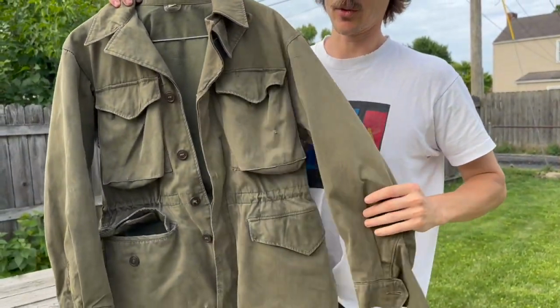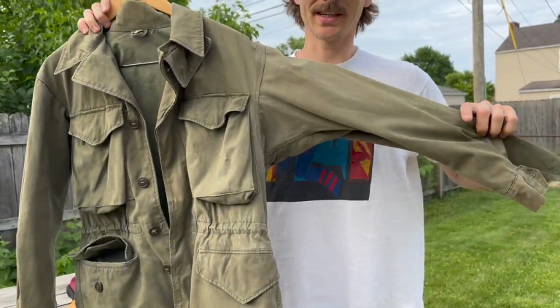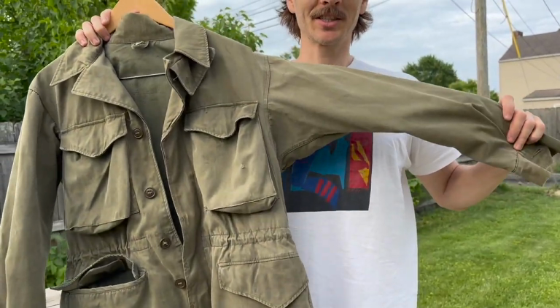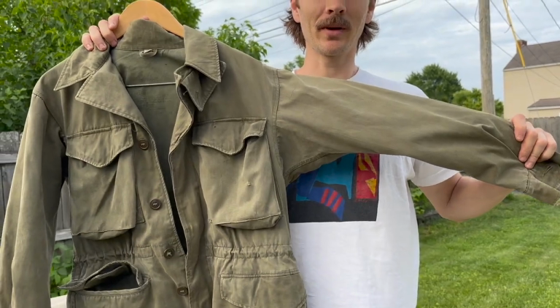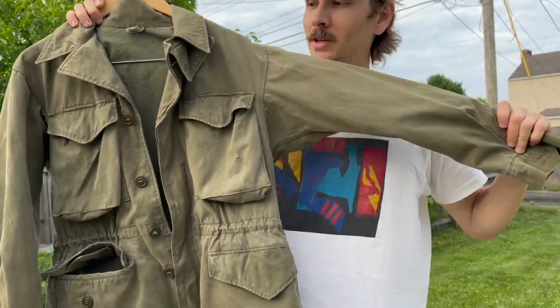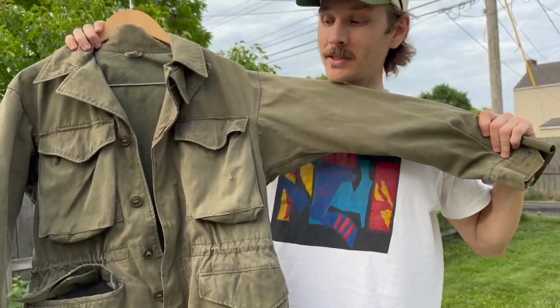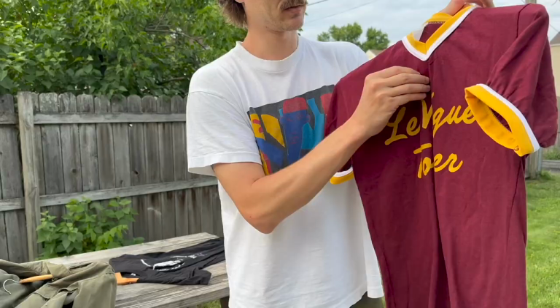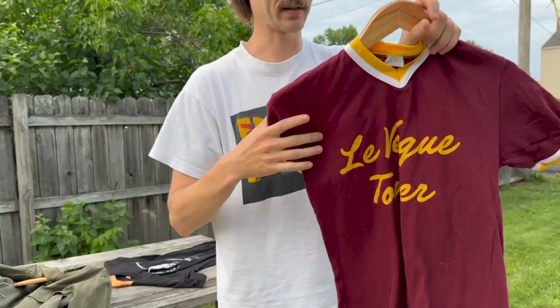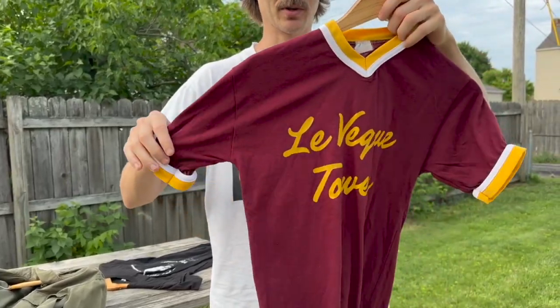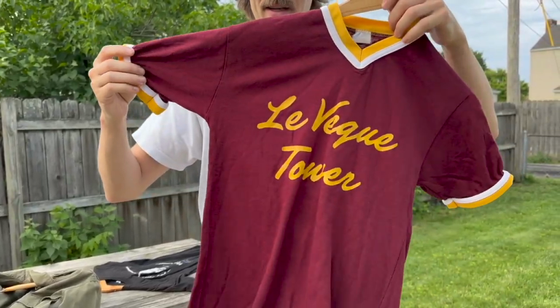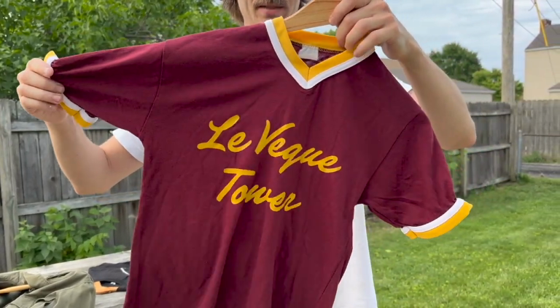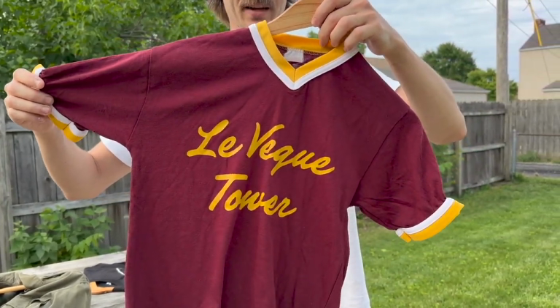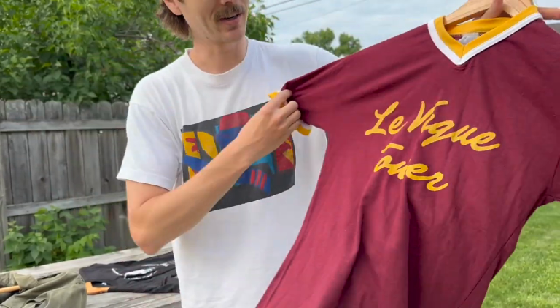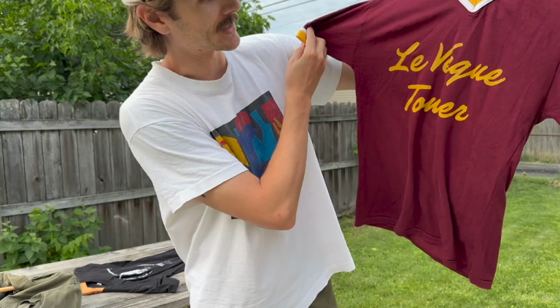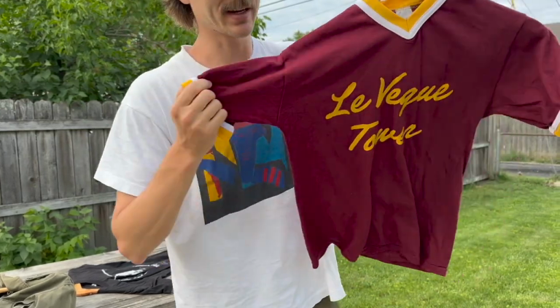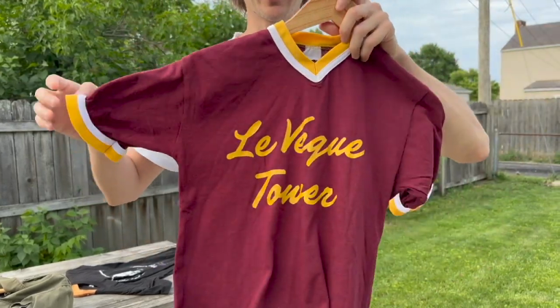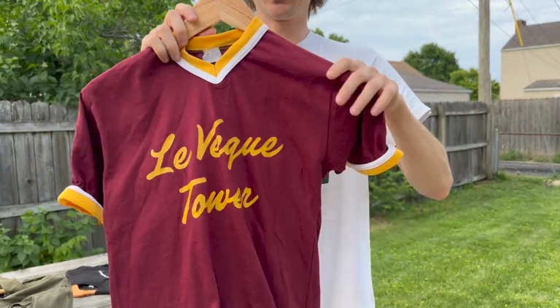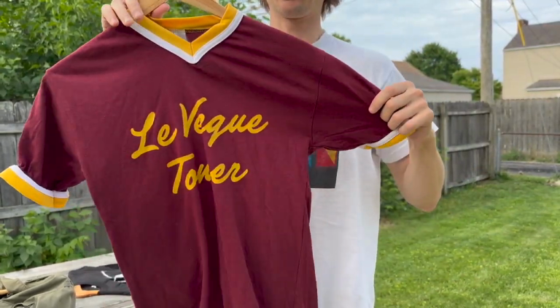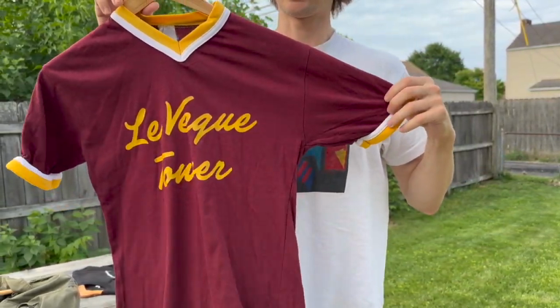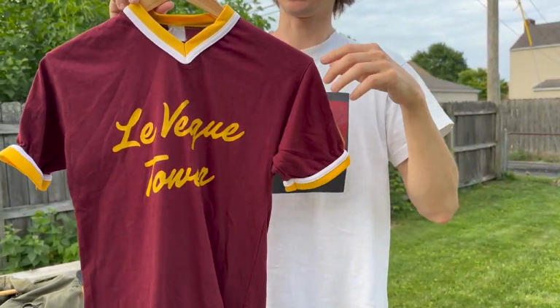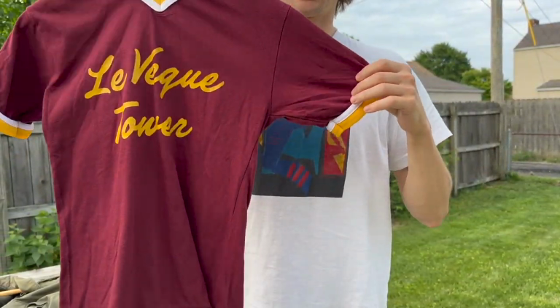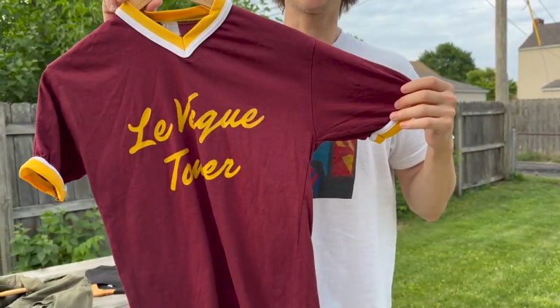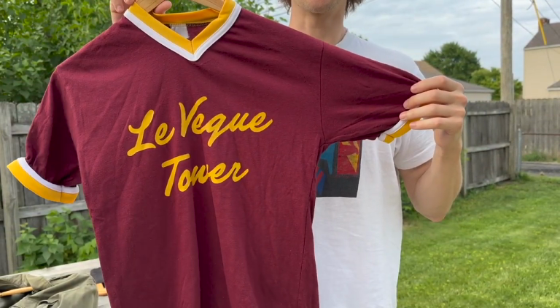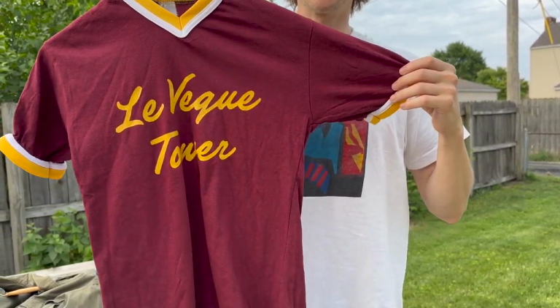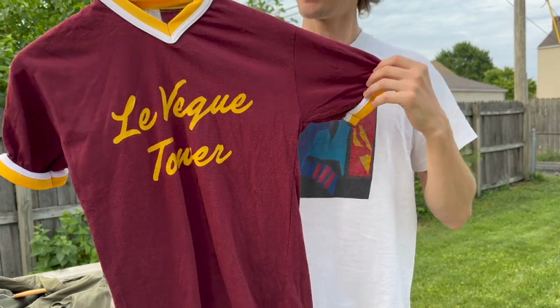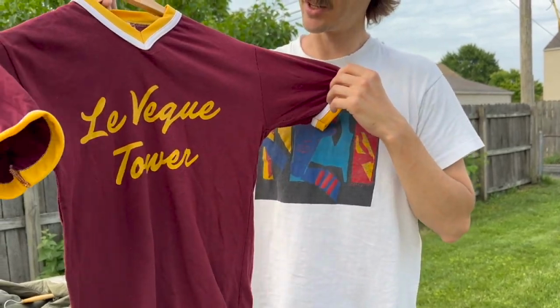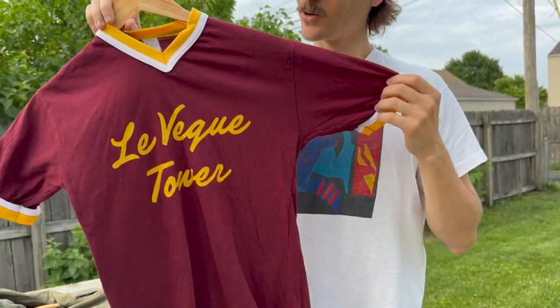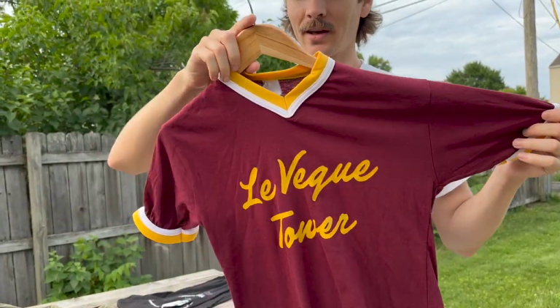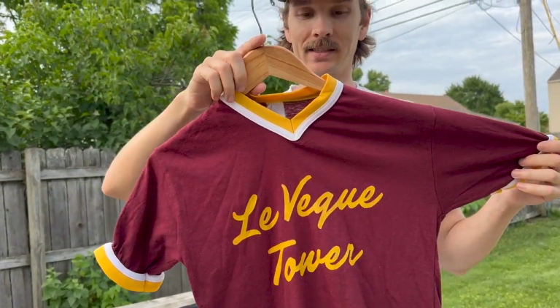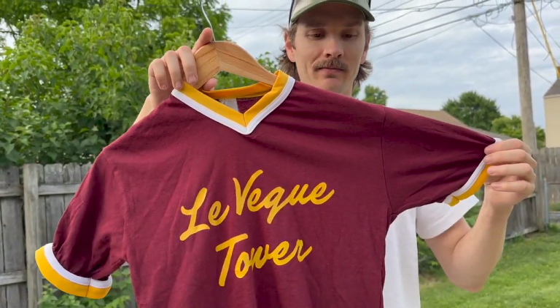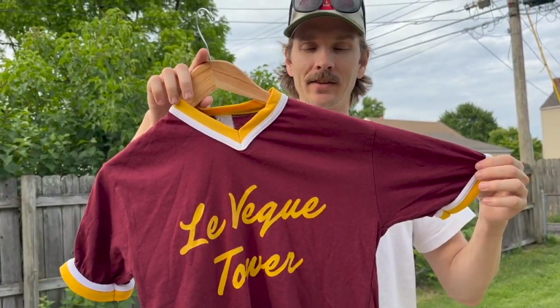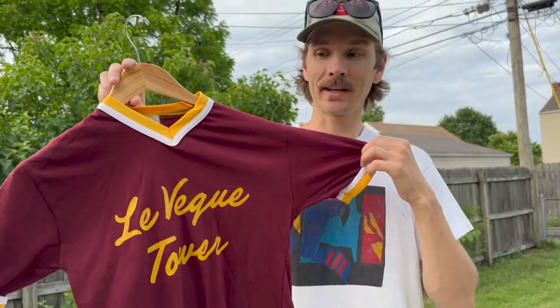Unfortunately it's a touch small for me, otherwise I'd probably keep it for myself. I just thought this was super cool — it's like a baseball style shirt that says 'Levesque Tower,' which at one point in time was actually the tallest skyscraper in Columbus, Ohio. I think this is late 70s, early 80s.